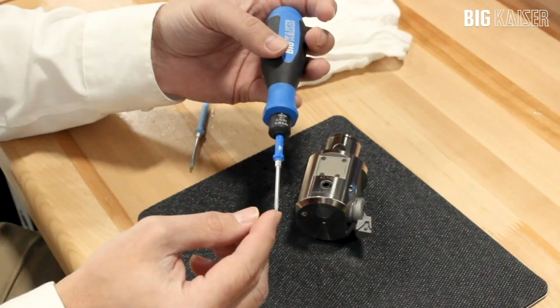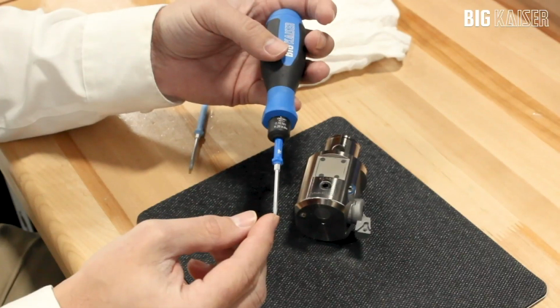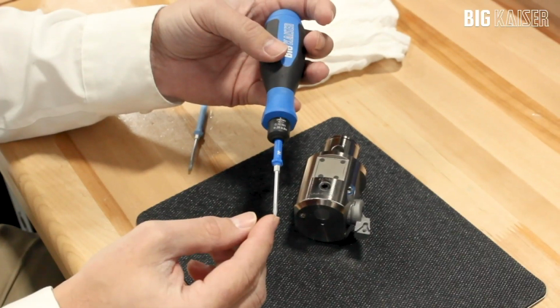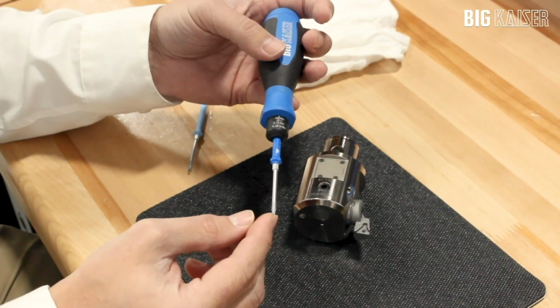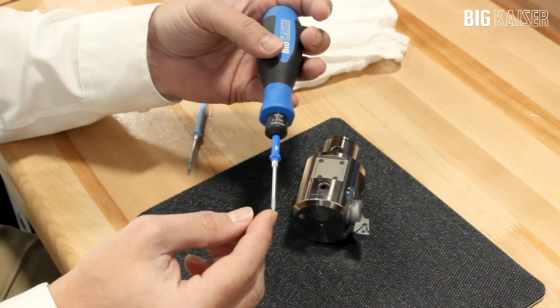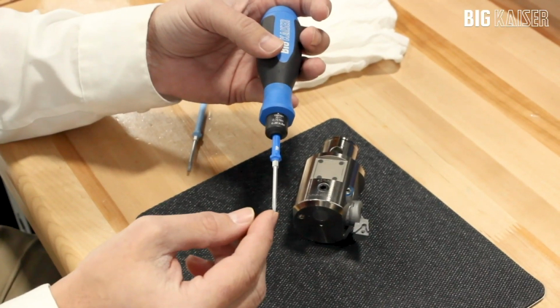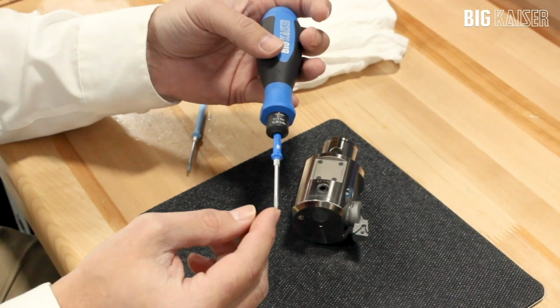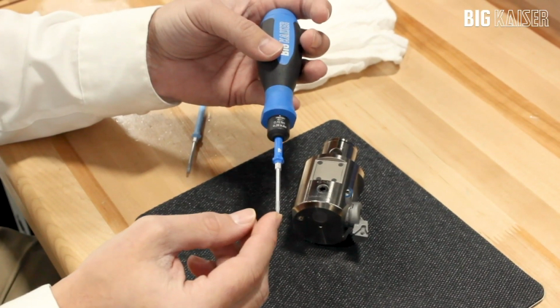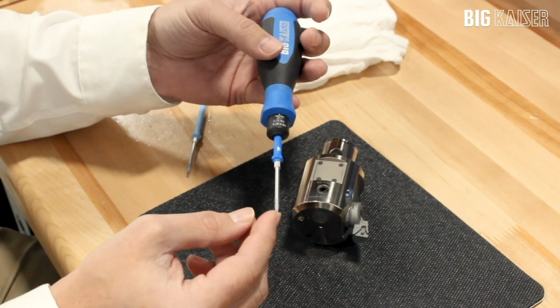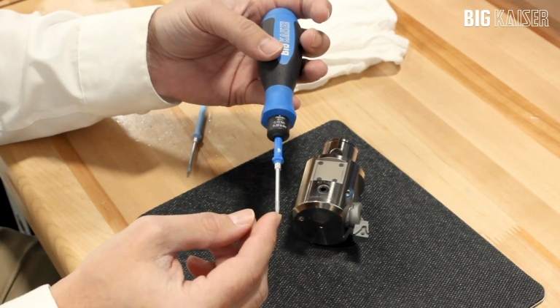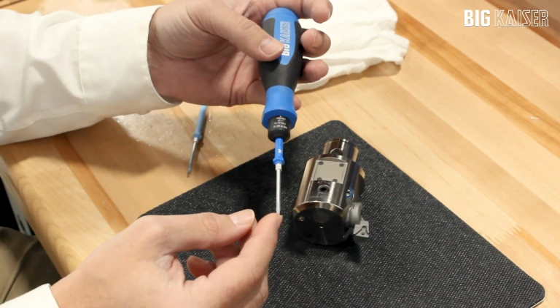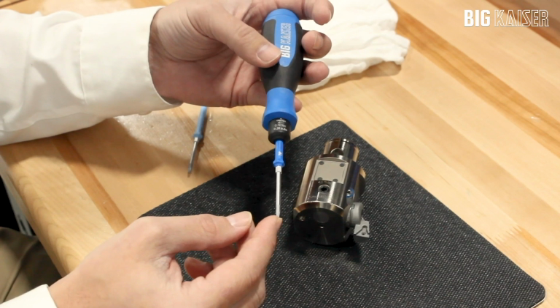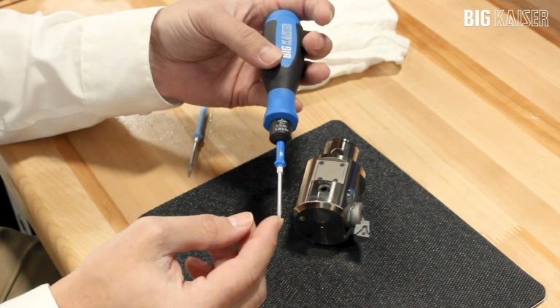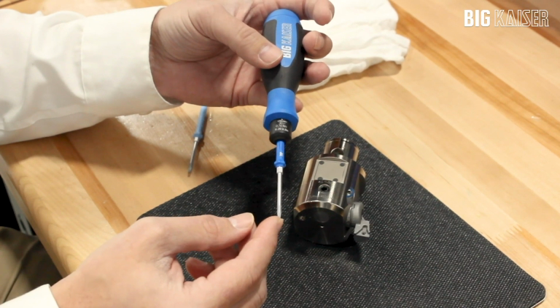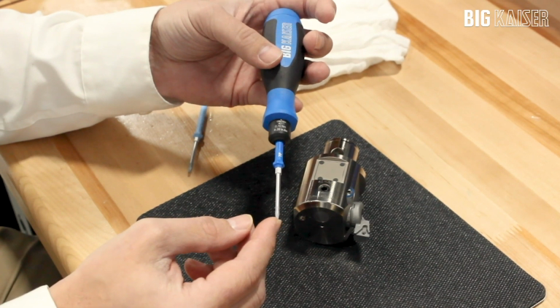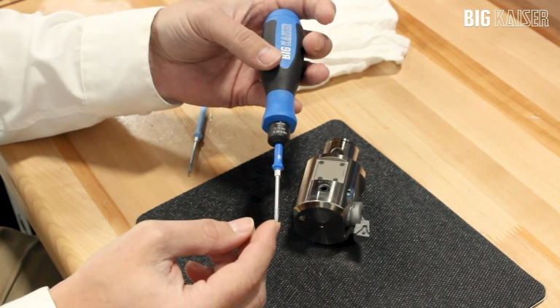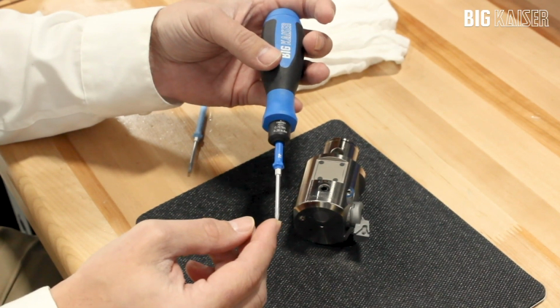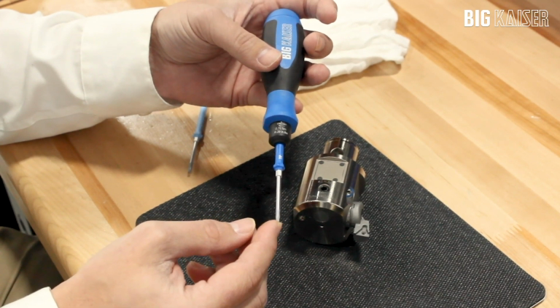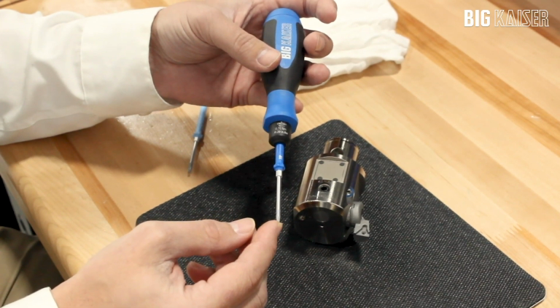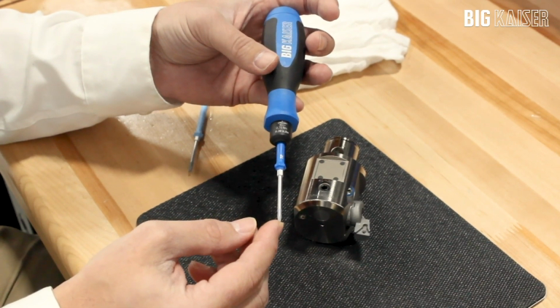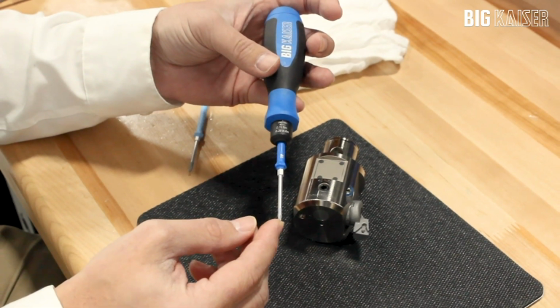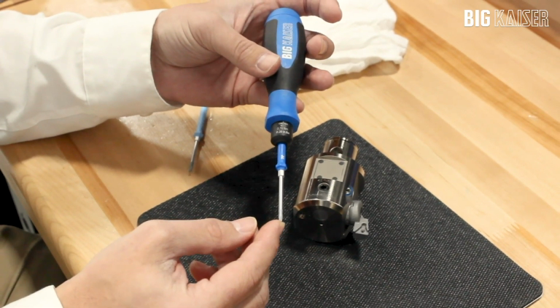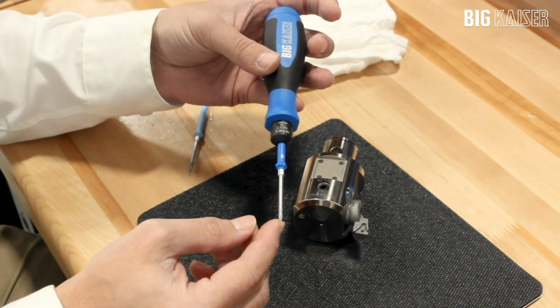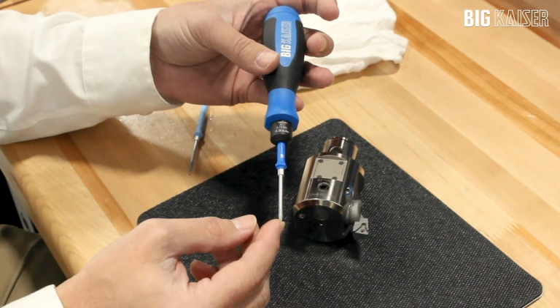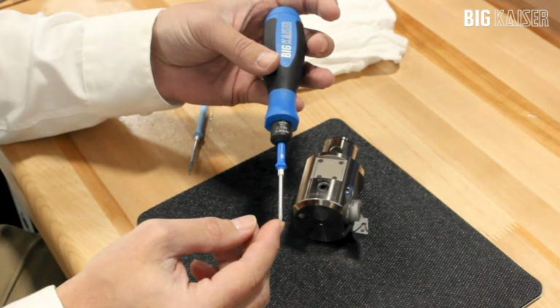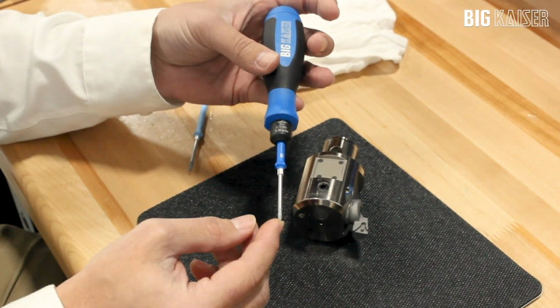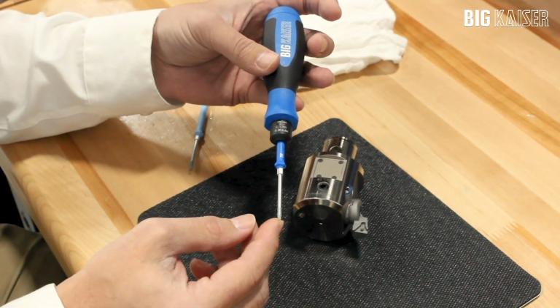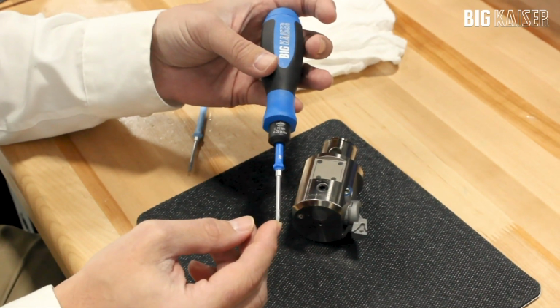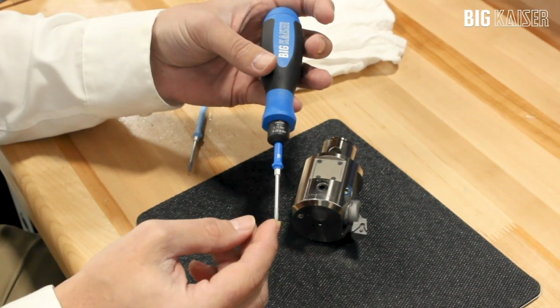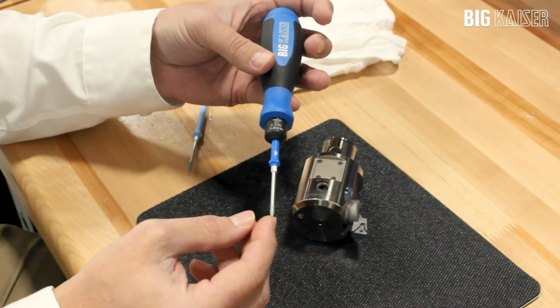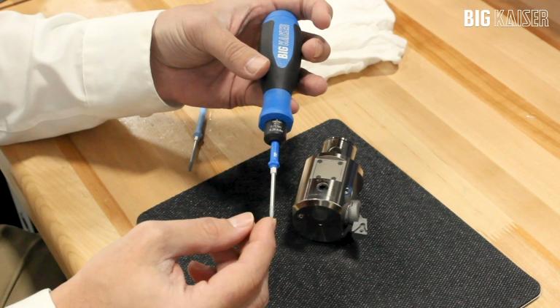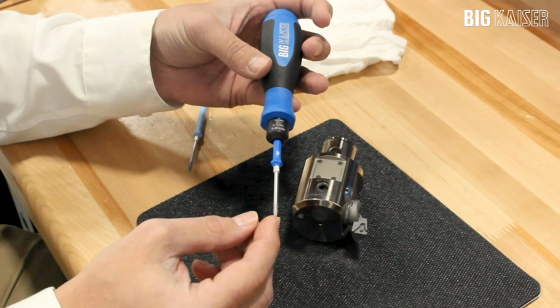Torx Plus wrenches will only work with Torx Plus screws, but the original Torx wrench can be used on both the original and Torx Plus screws.